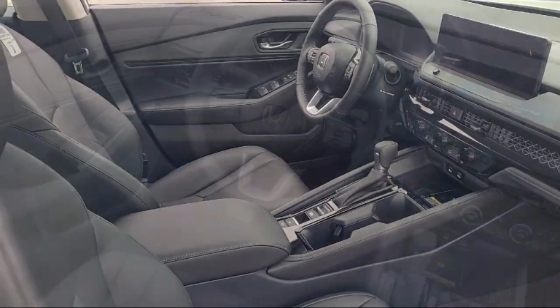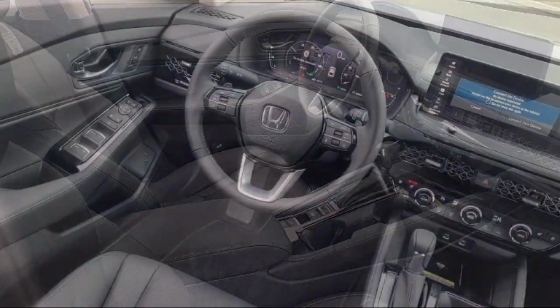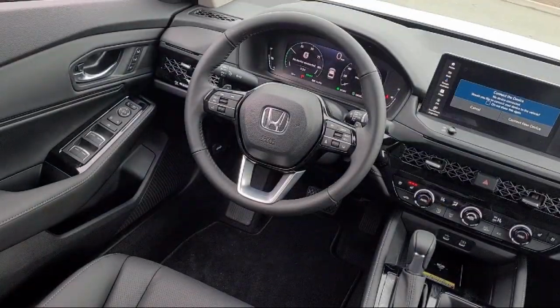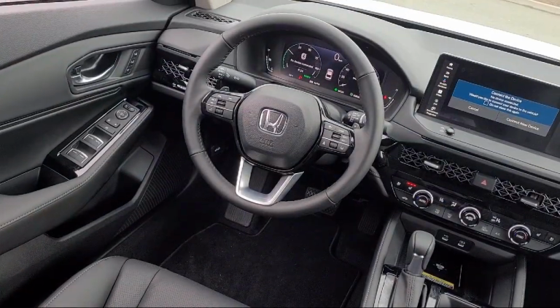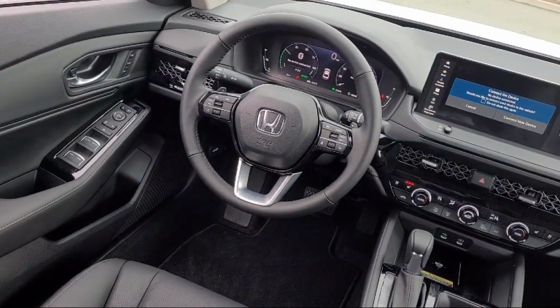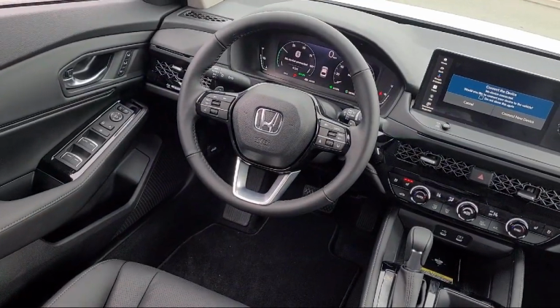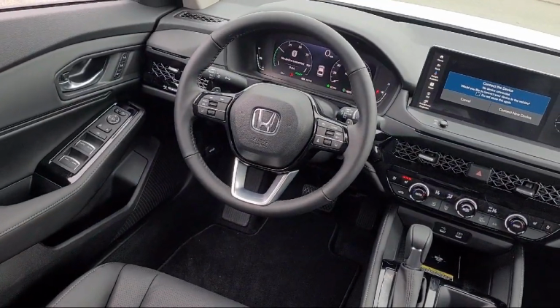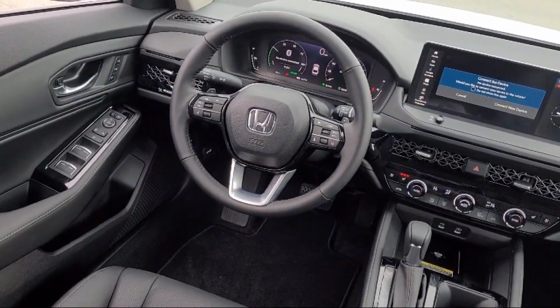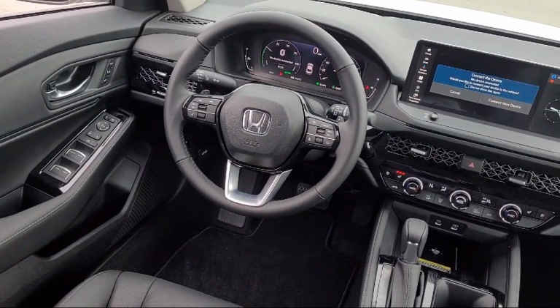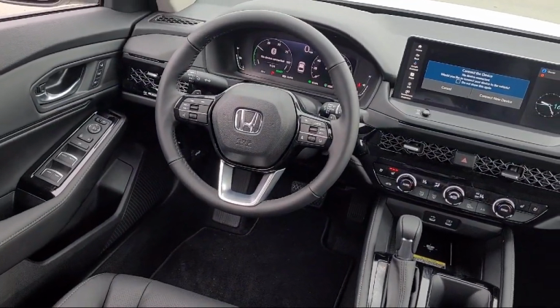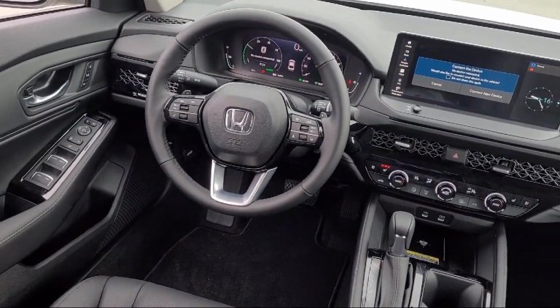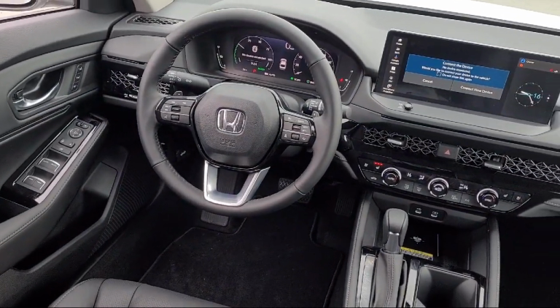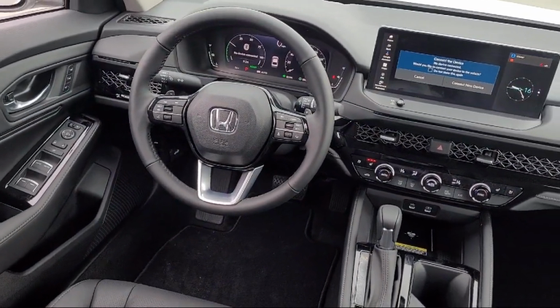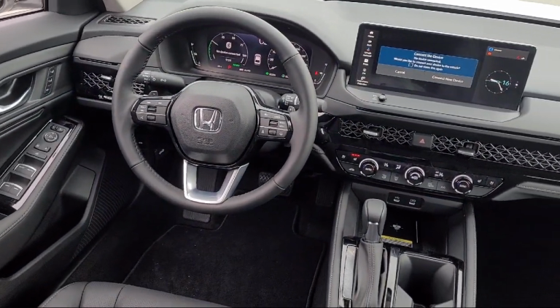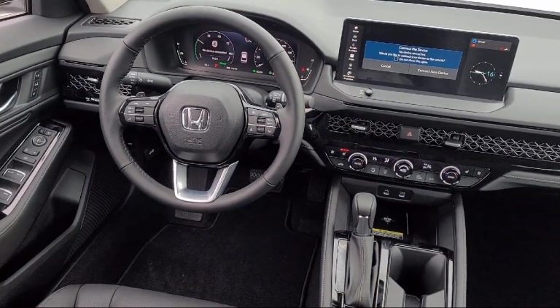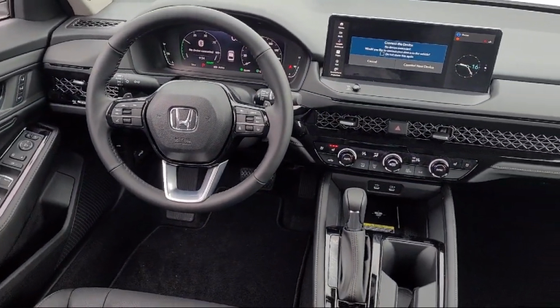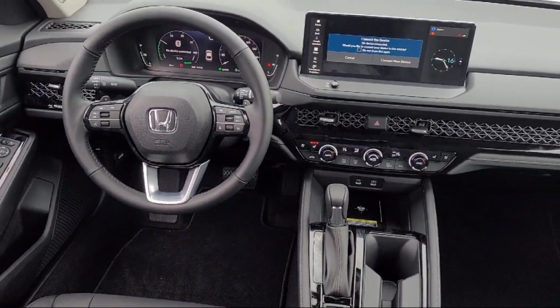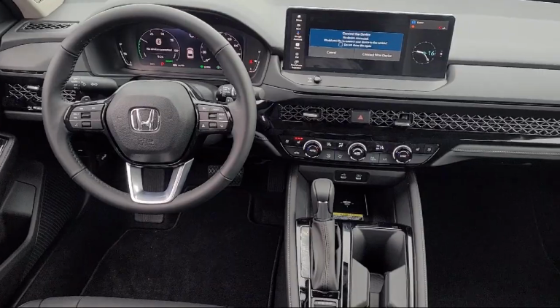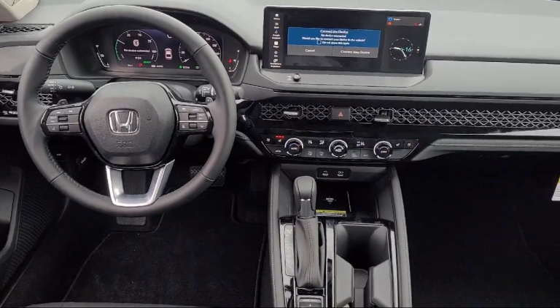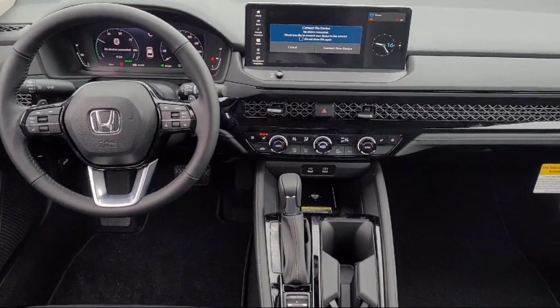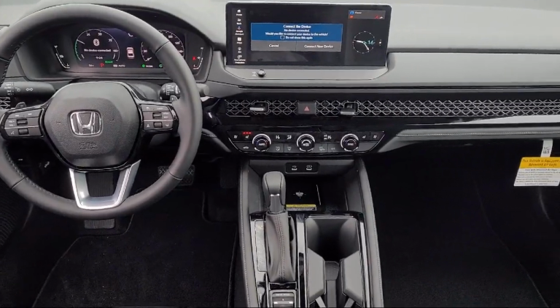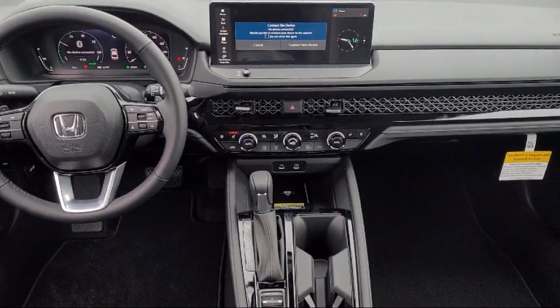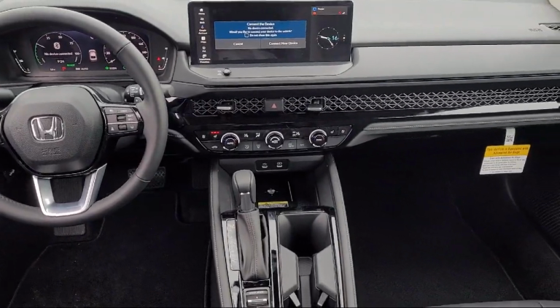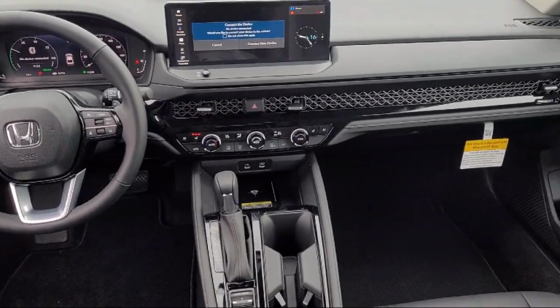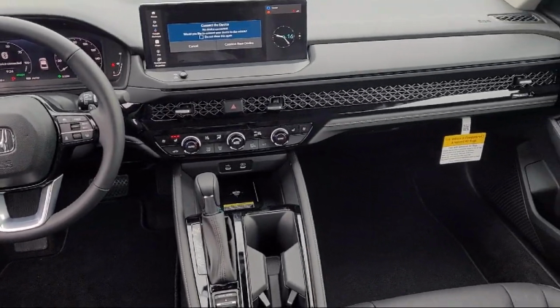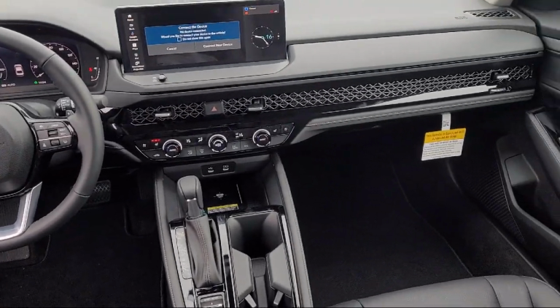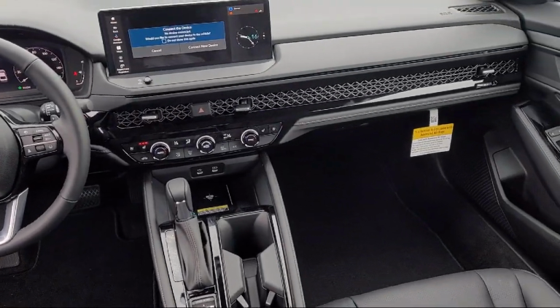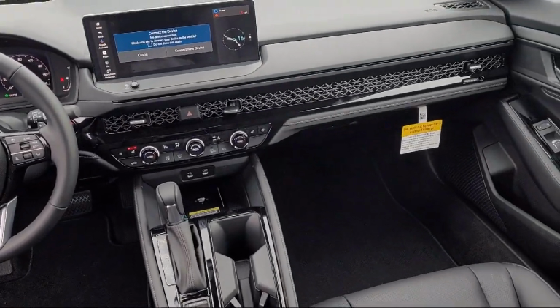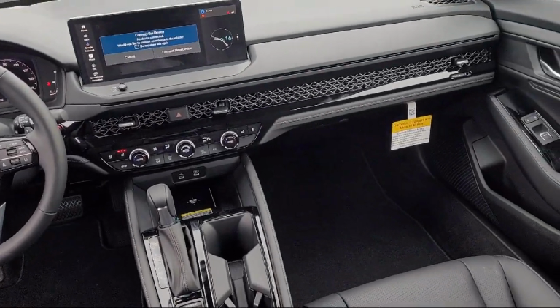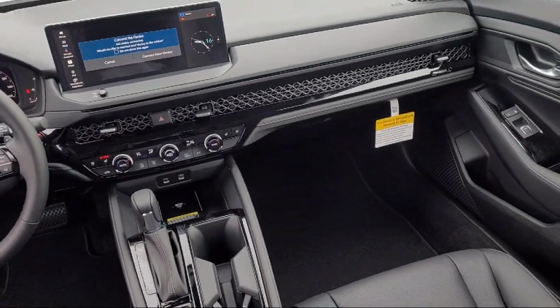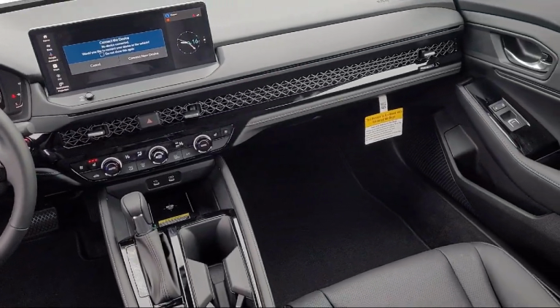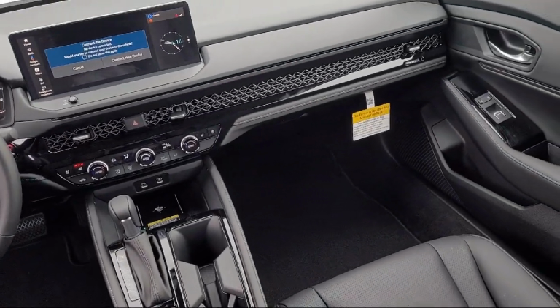So come see us today. Winter Honda is located at 3850 Century Court in Pittsburg, California. And remember, Winter has what you want.